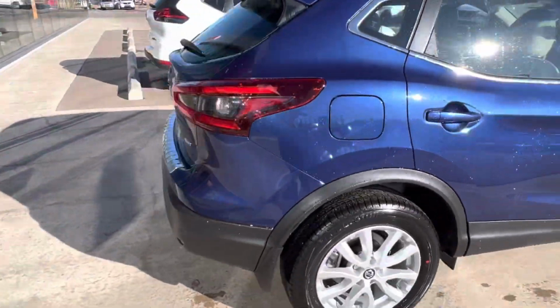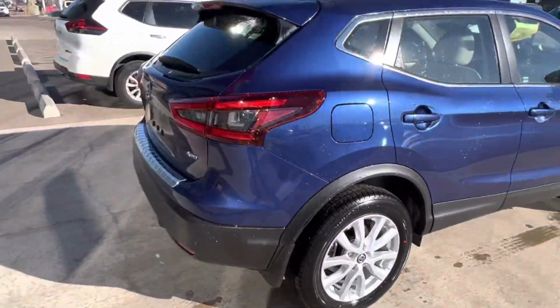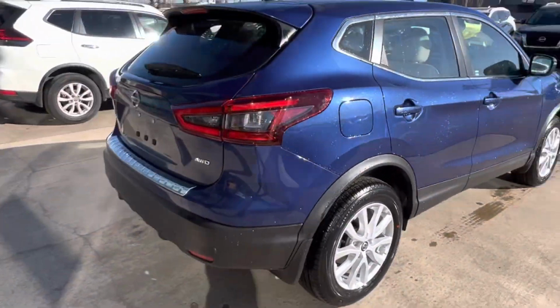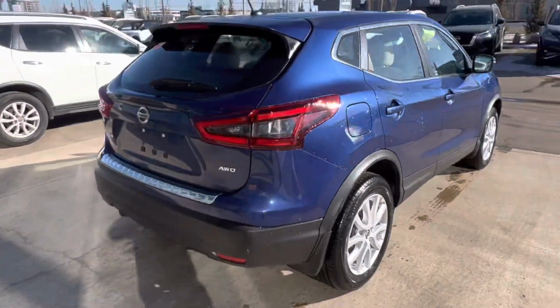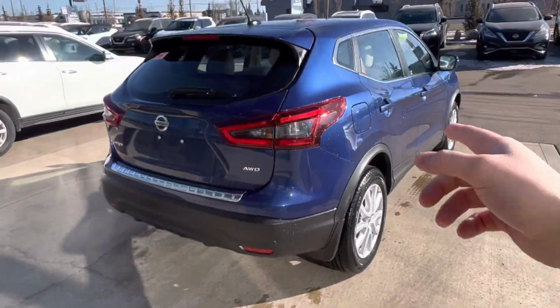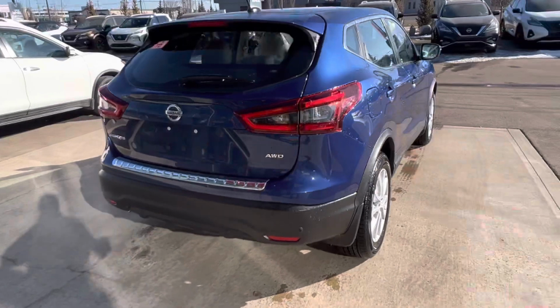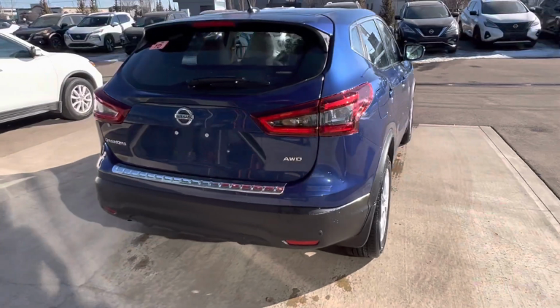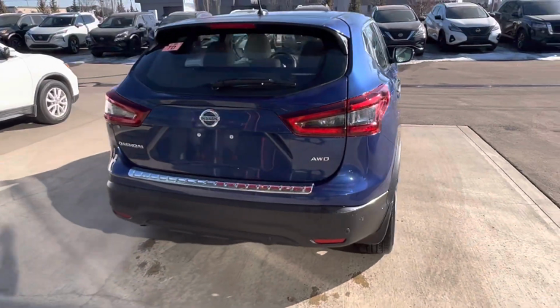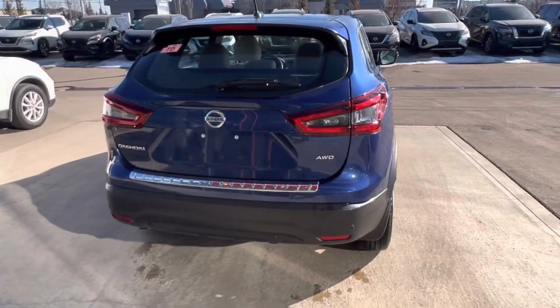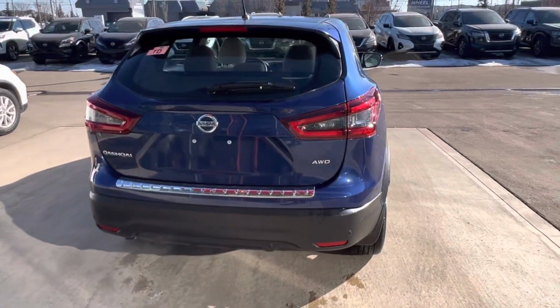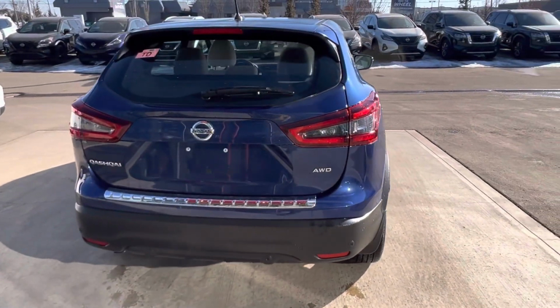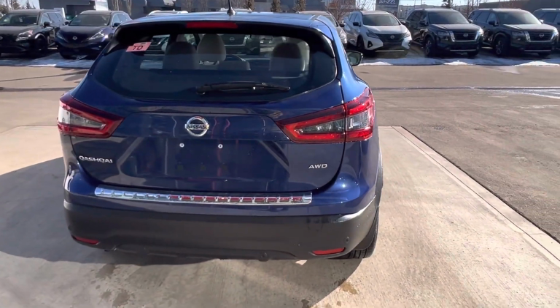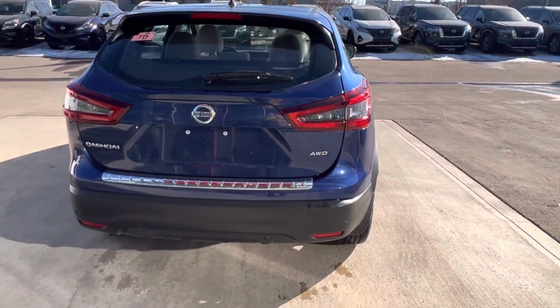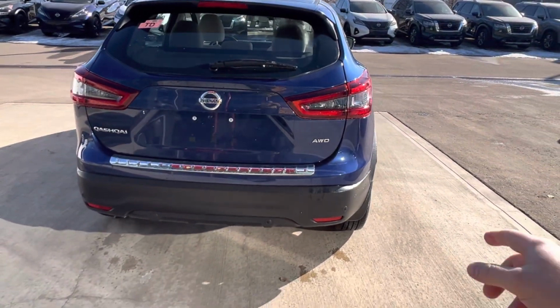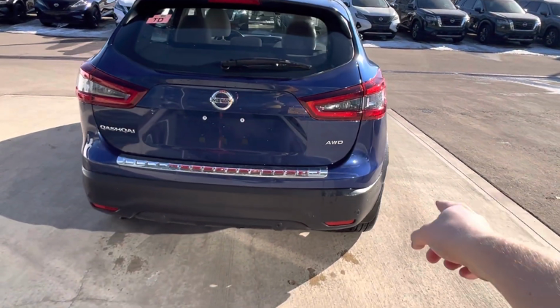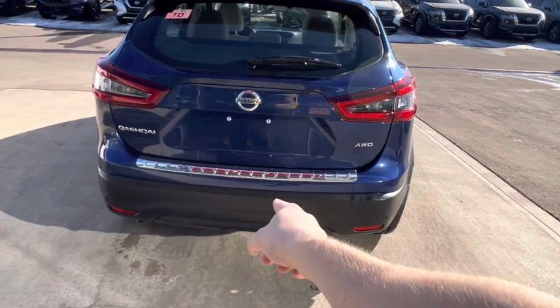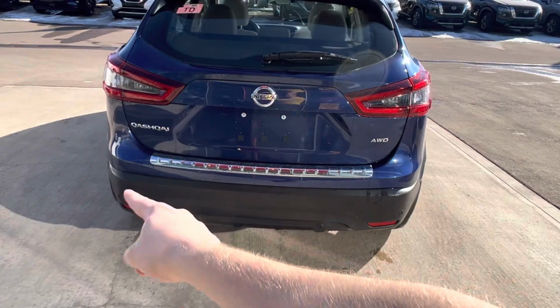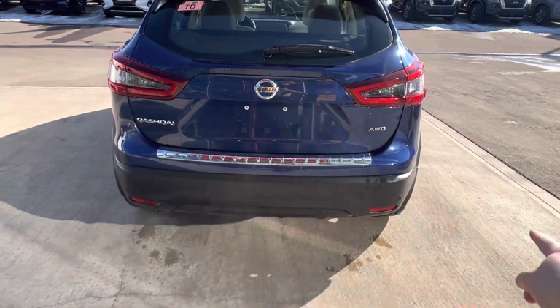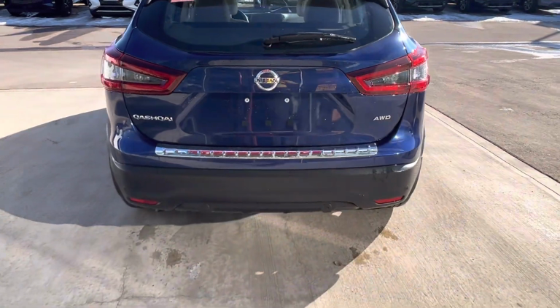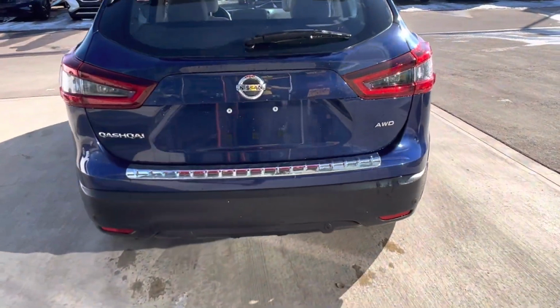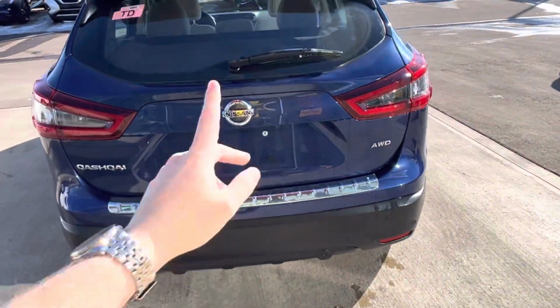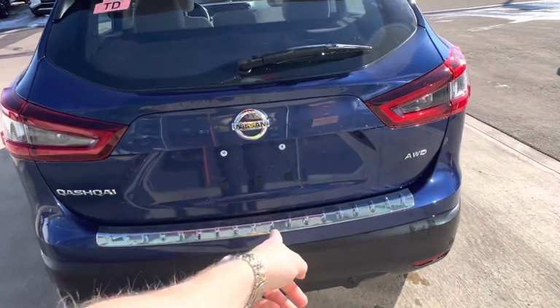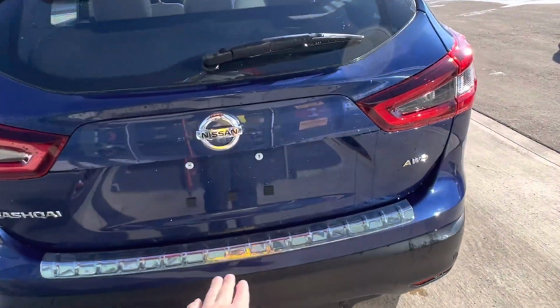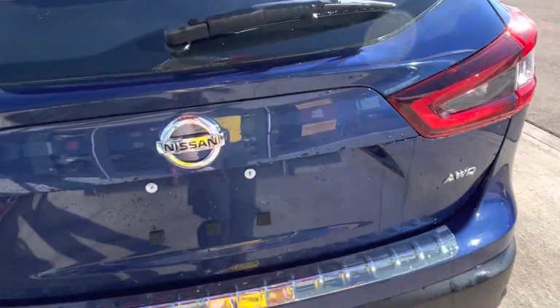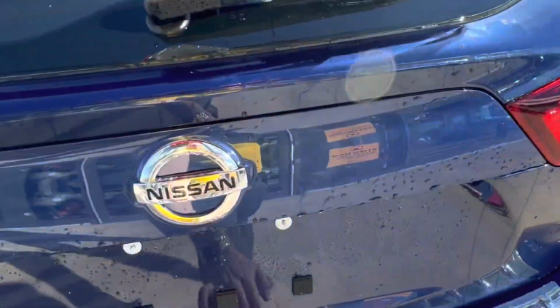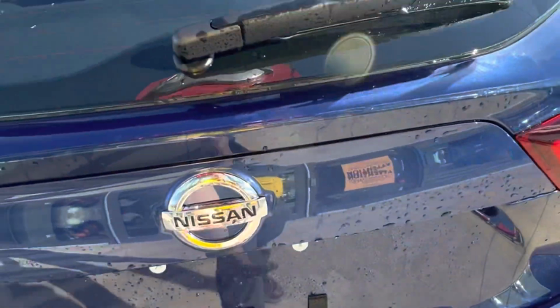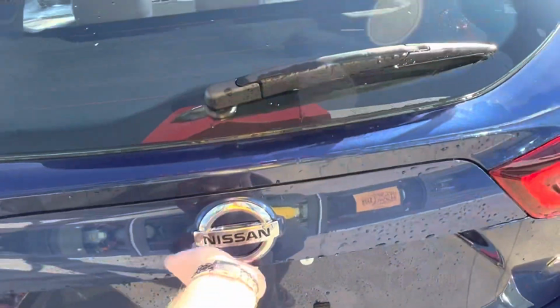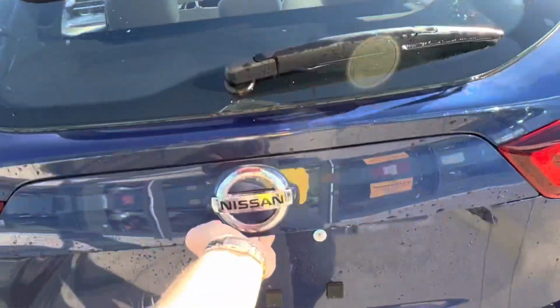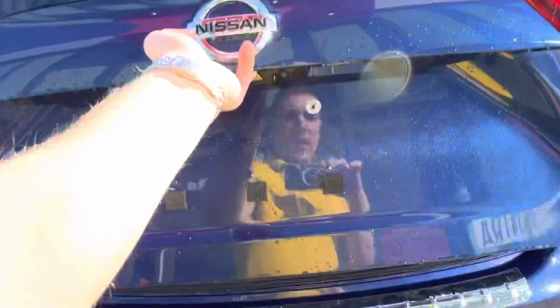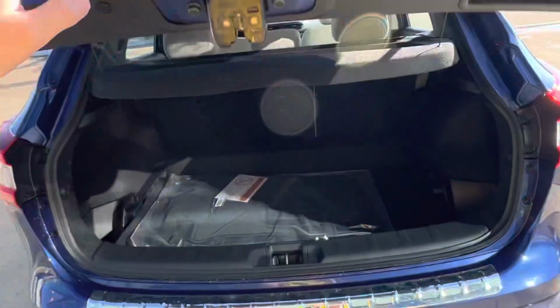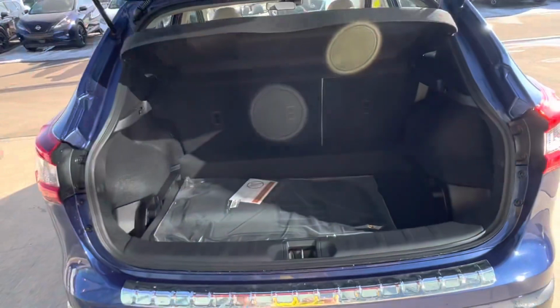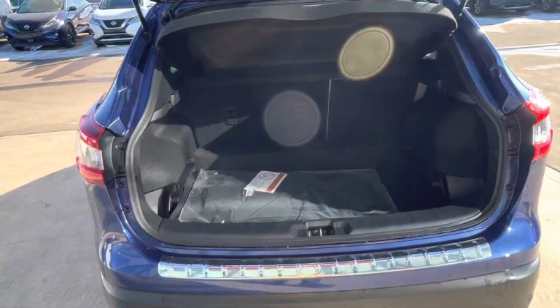Coming around to the back, you've got the new LED taillights — a little bit redefined, a little bit sleeker. And then your rear park sensors. This does have a chrome bumper cover as well, so you can avoid any scratches from any cargo.